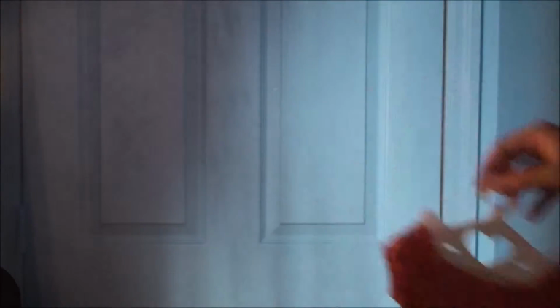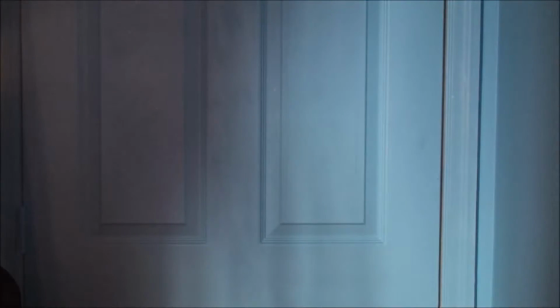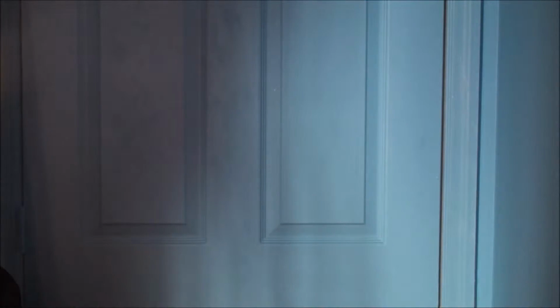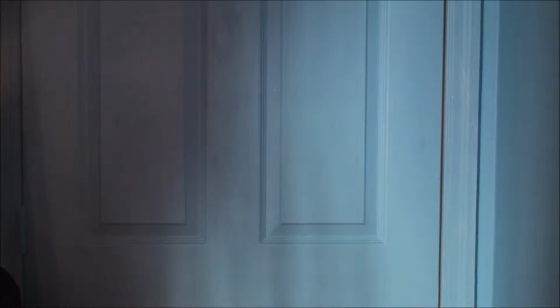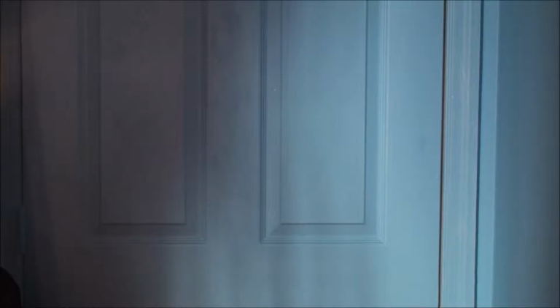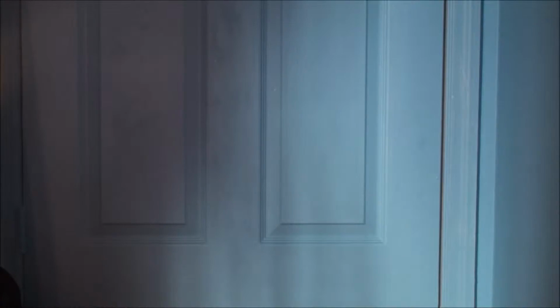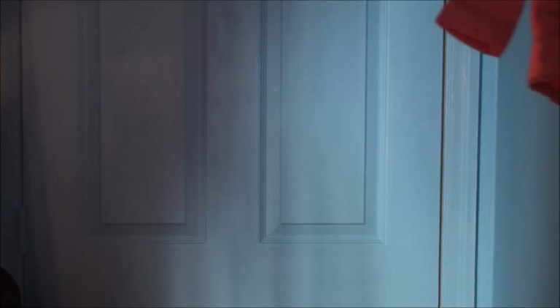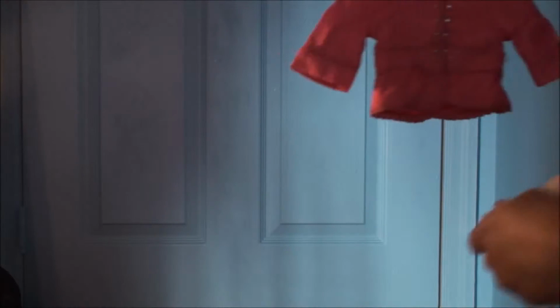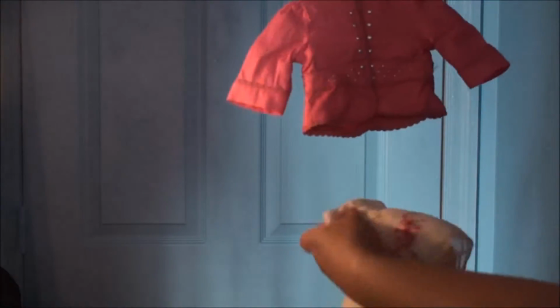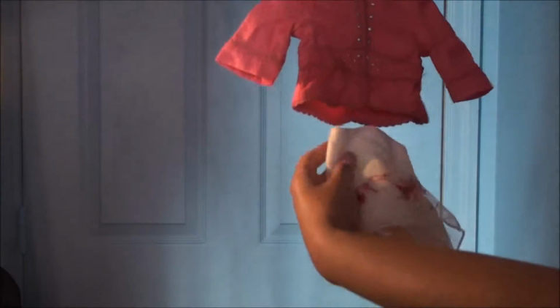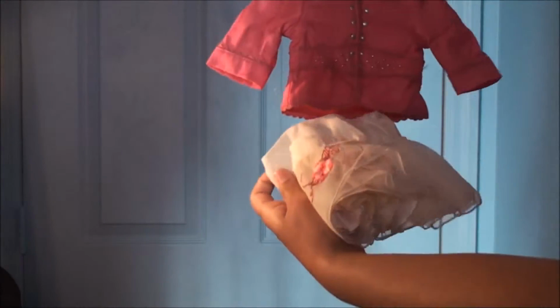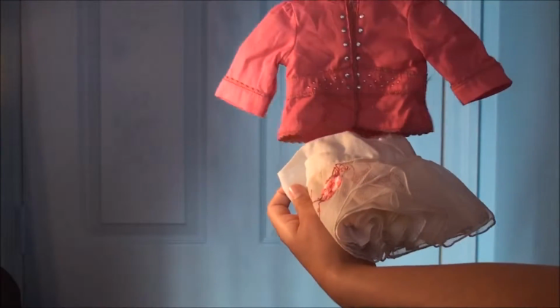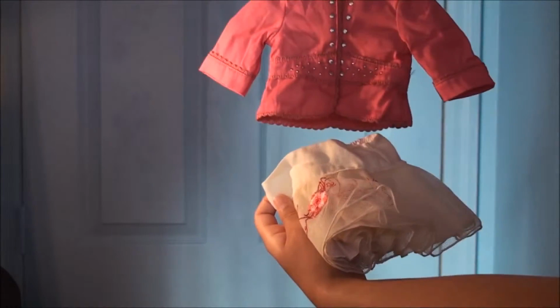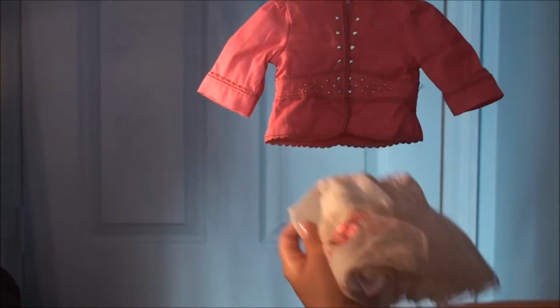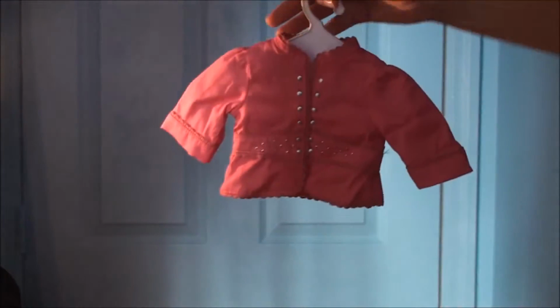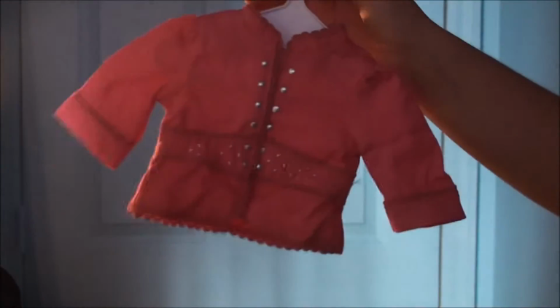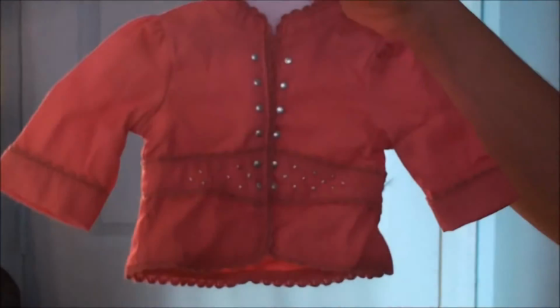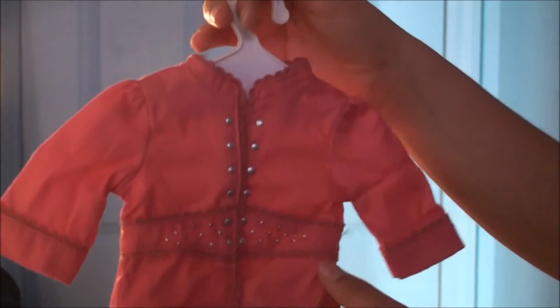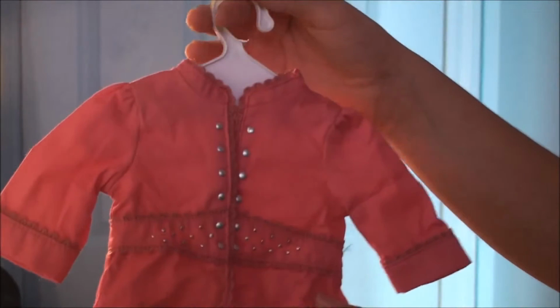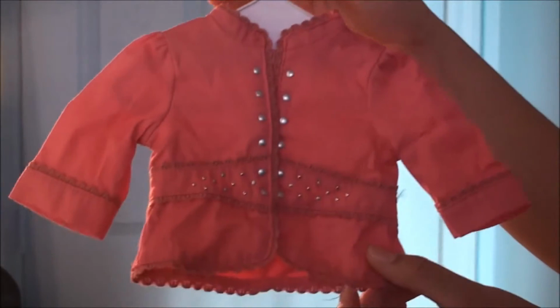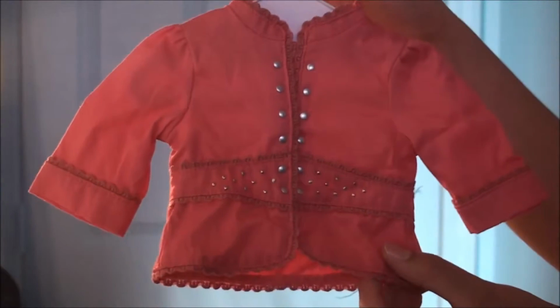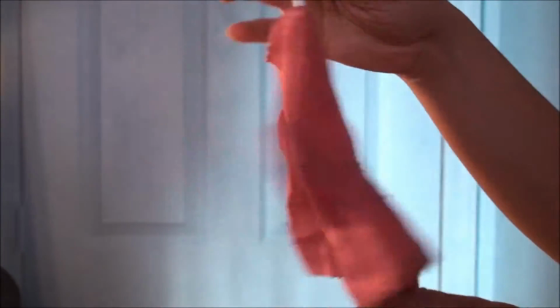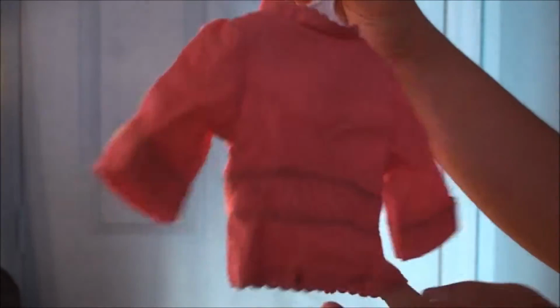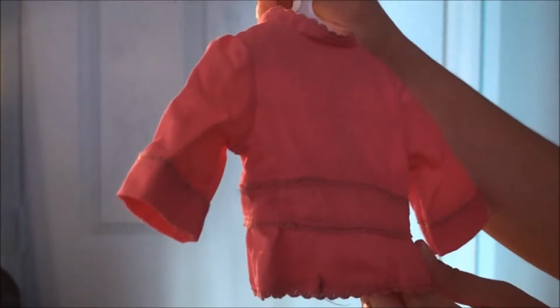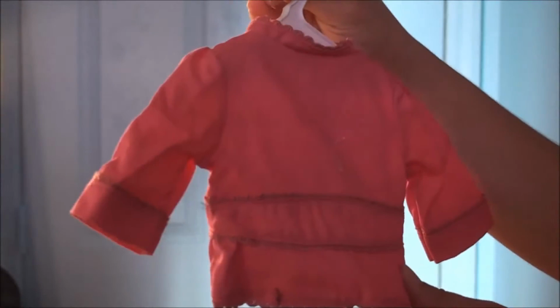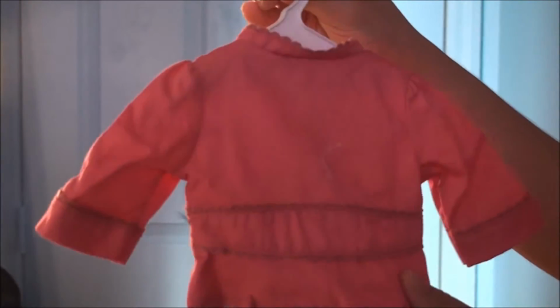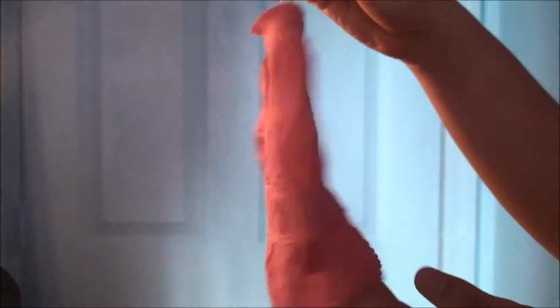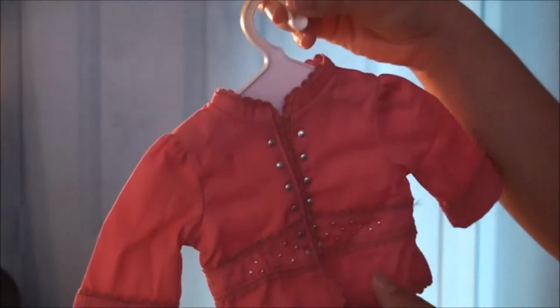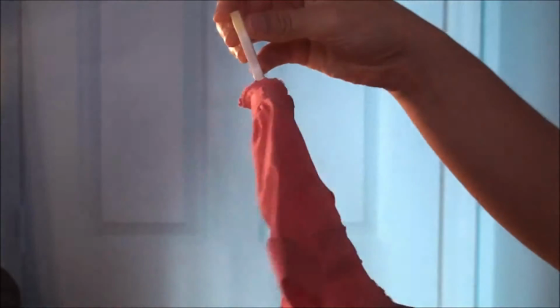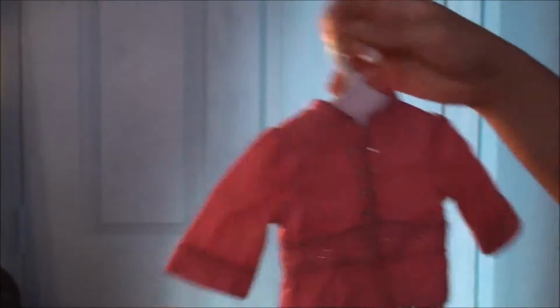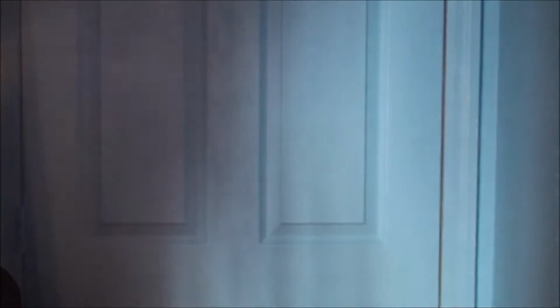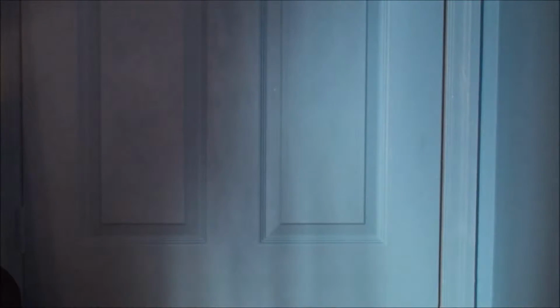The second outfit we have is just a little dress-up outfit. It's really cute. I'll show you the shirt first — there's the shirt, it's really cute. And then the skirt.